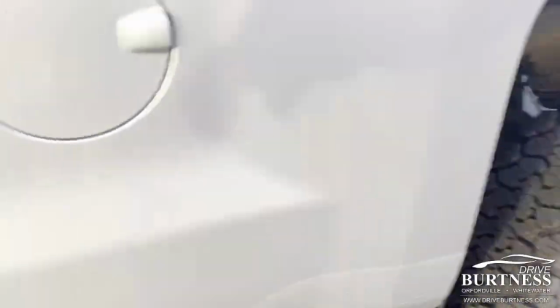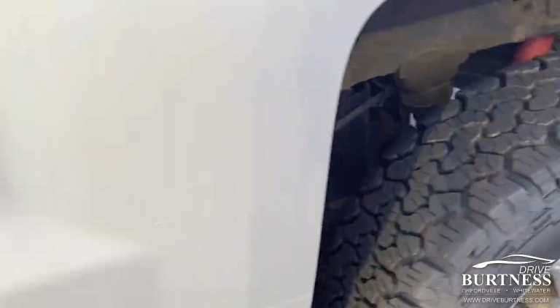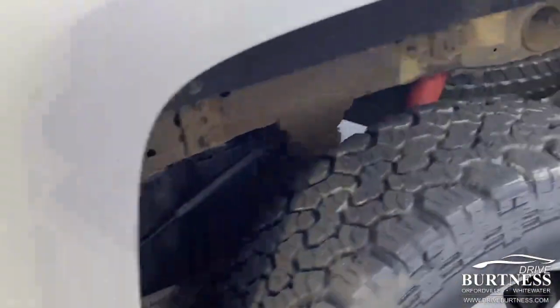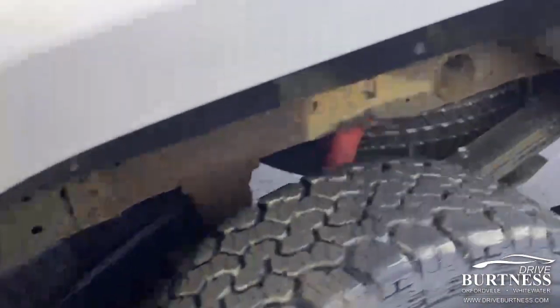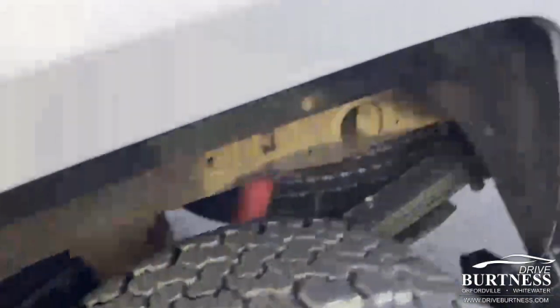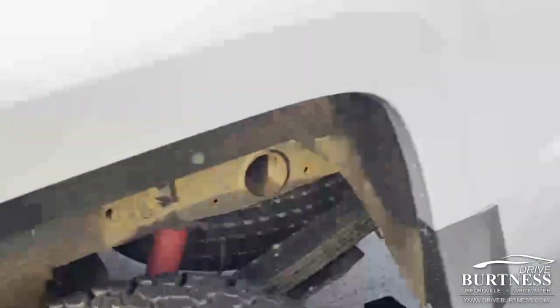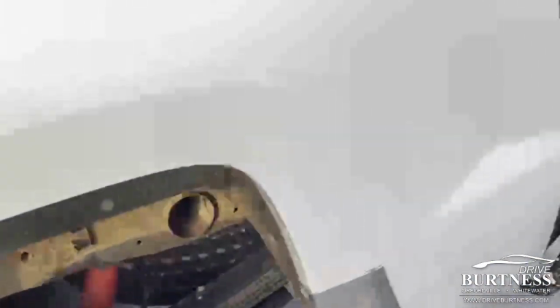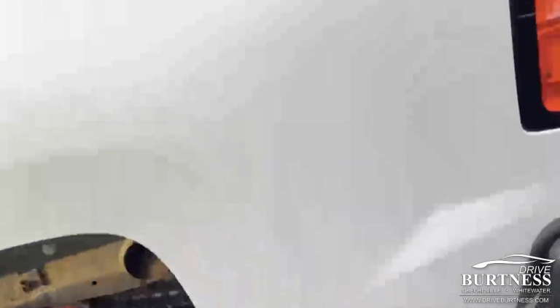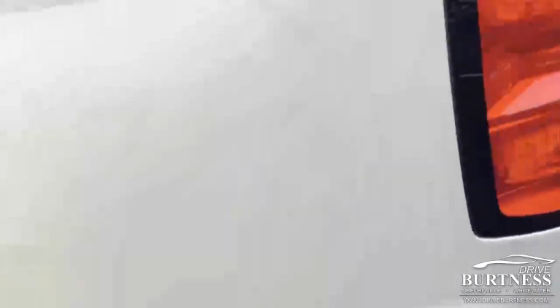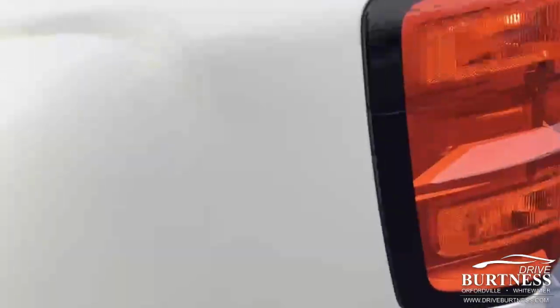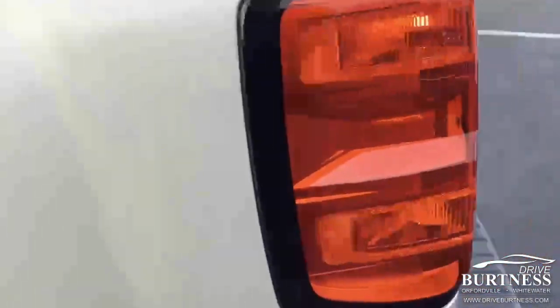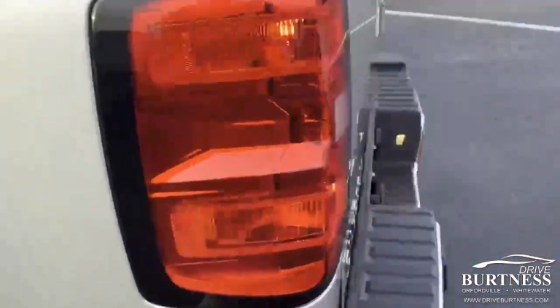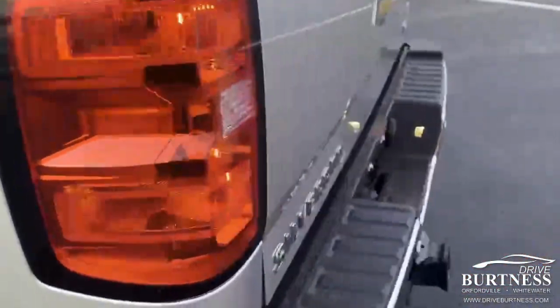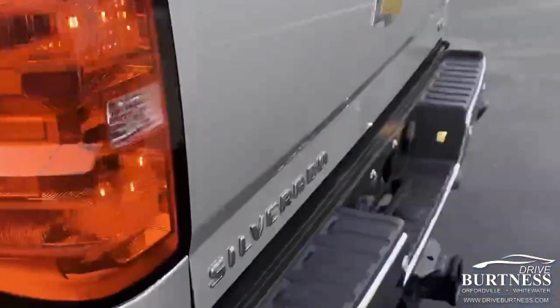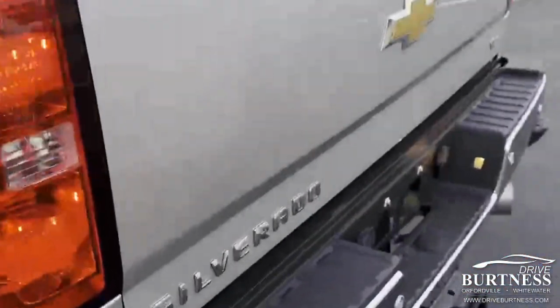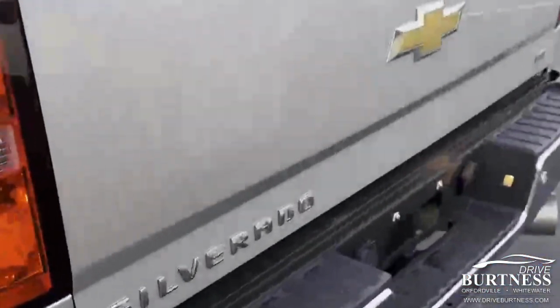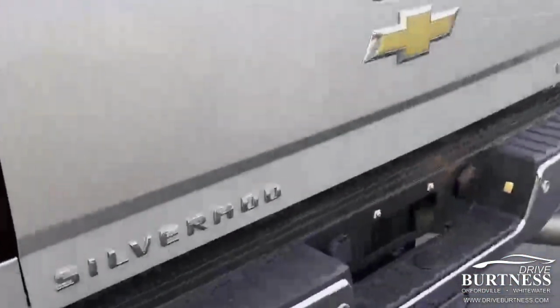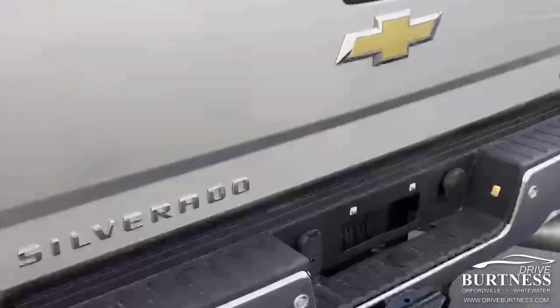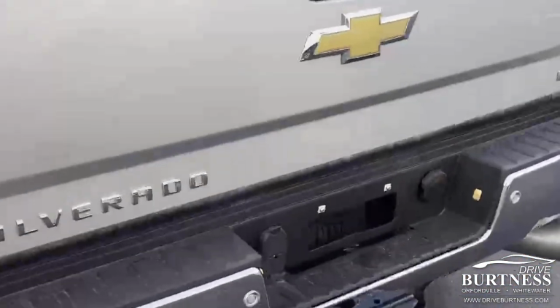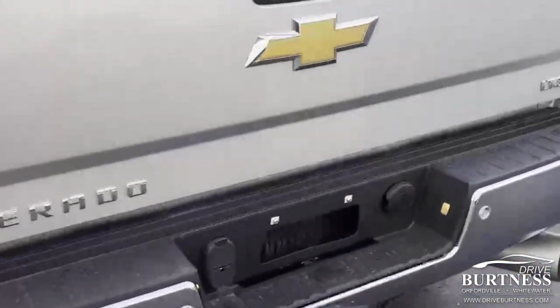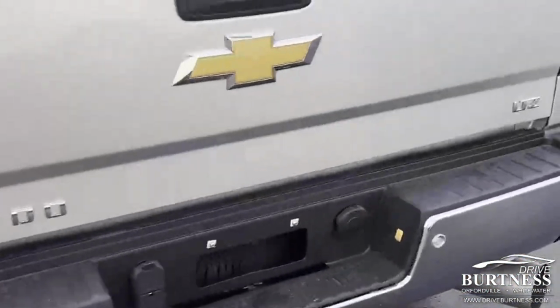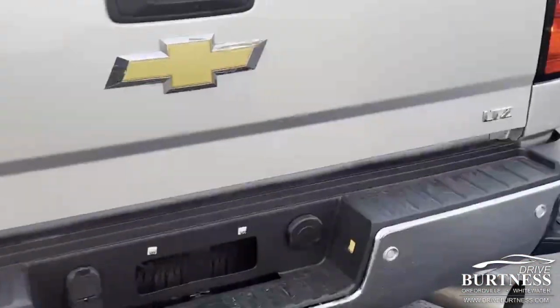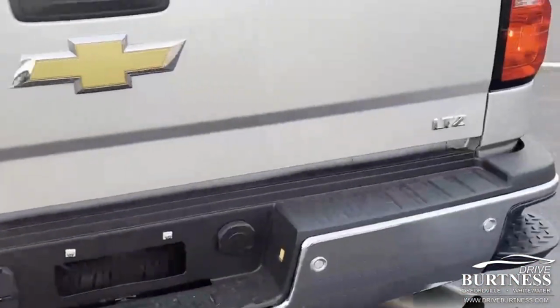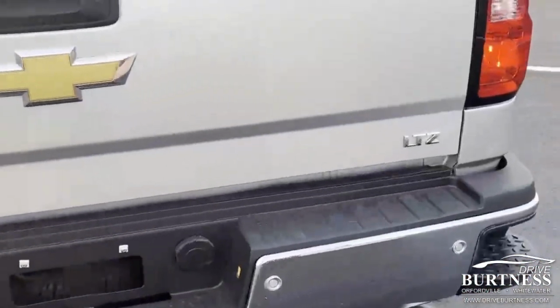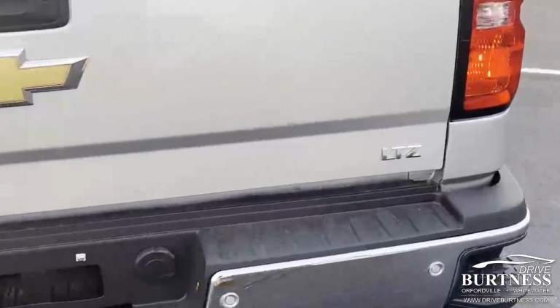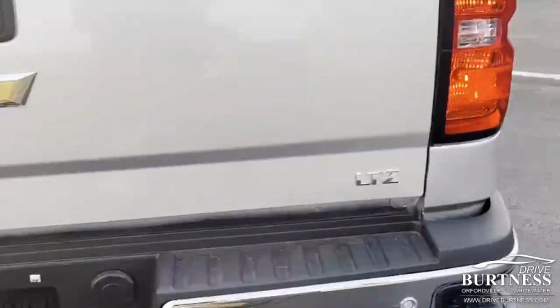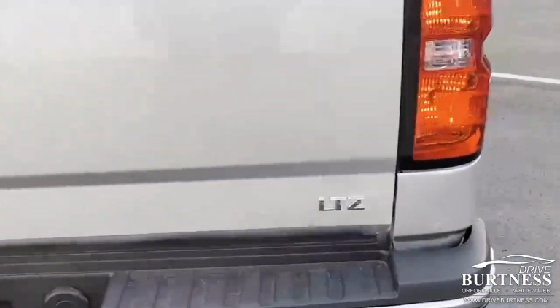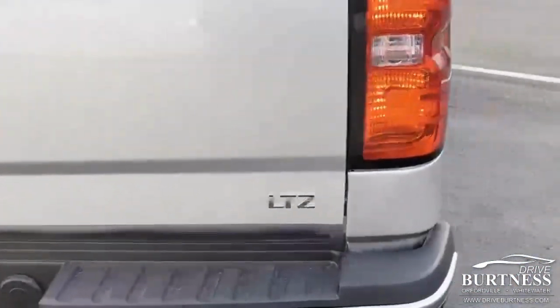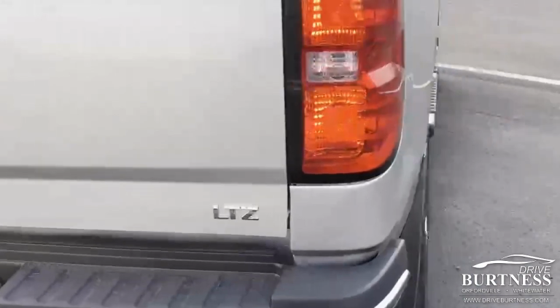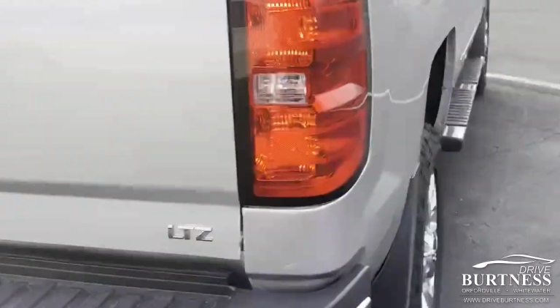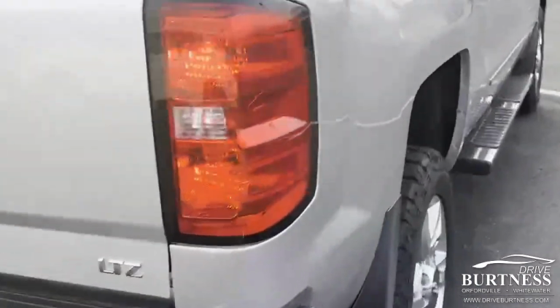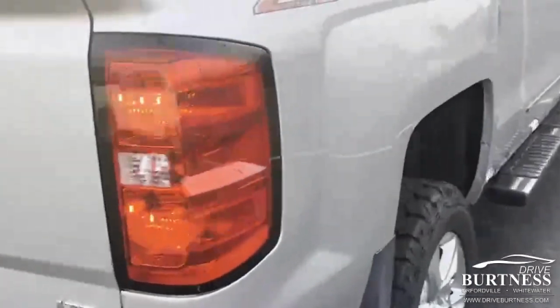Again, 2018 2500 LTZ with the Z71 package, 93,000 miles.